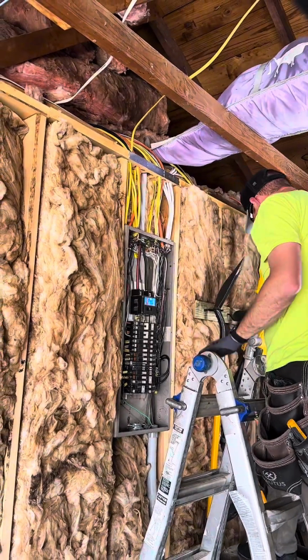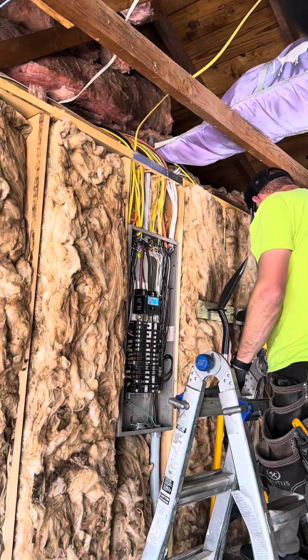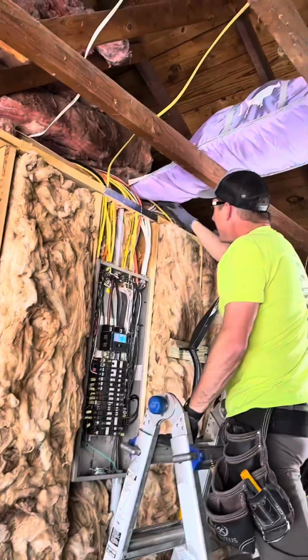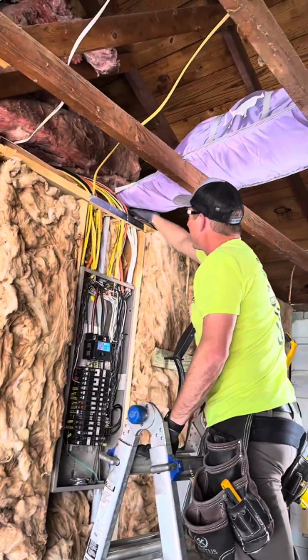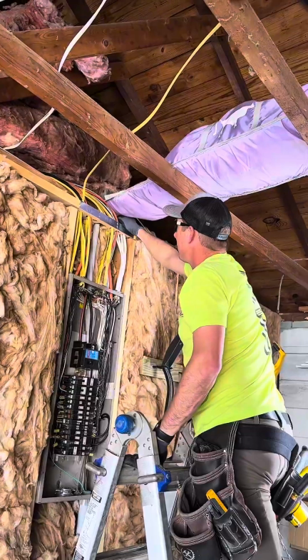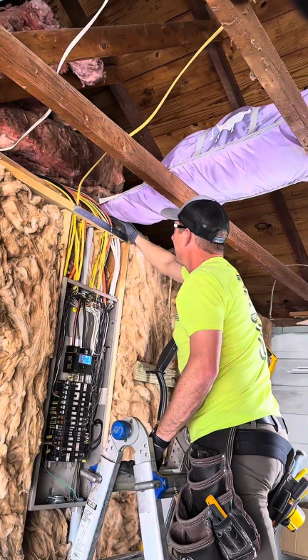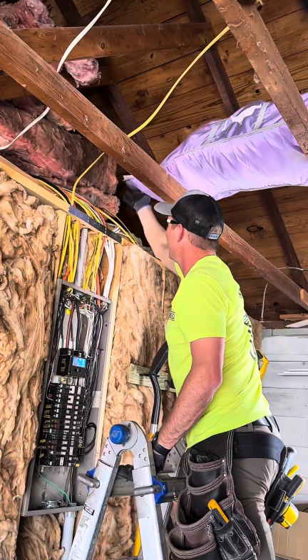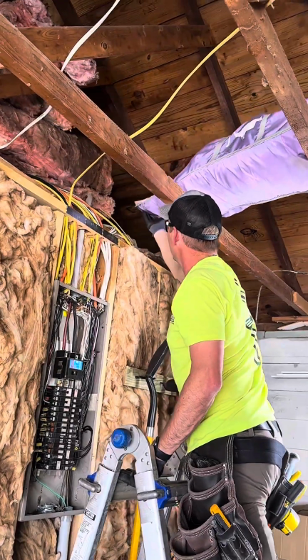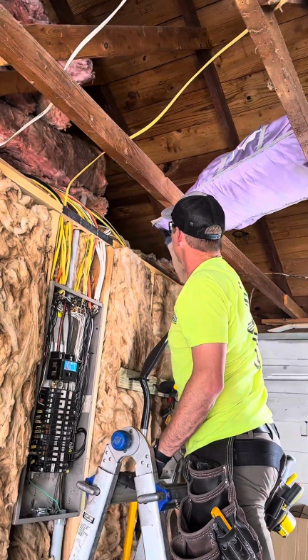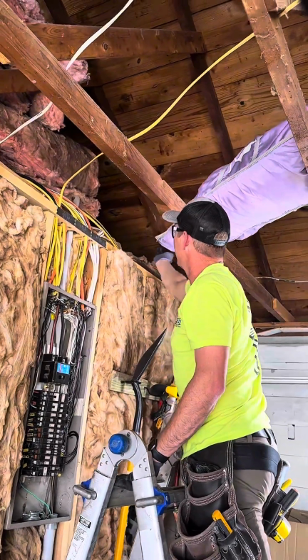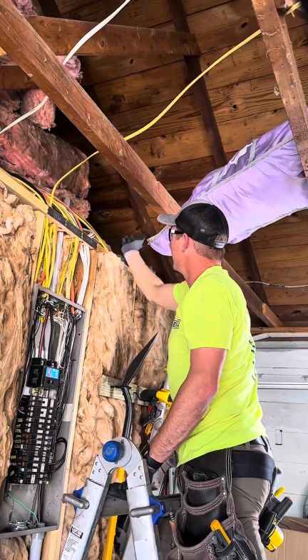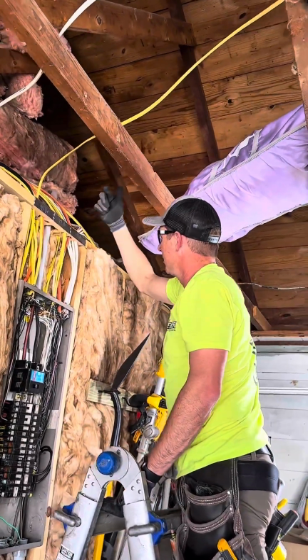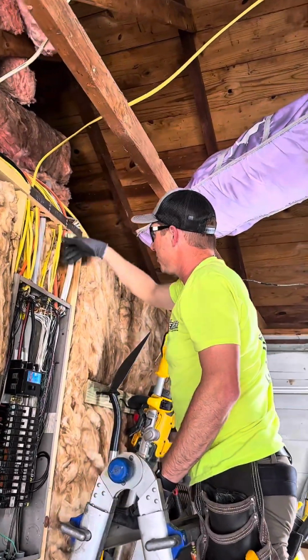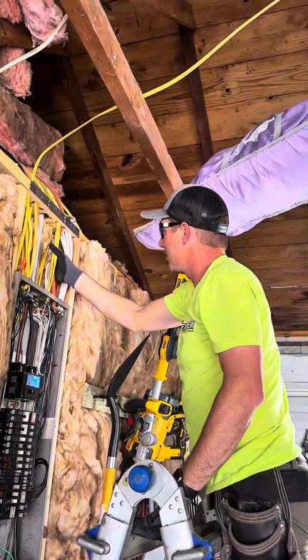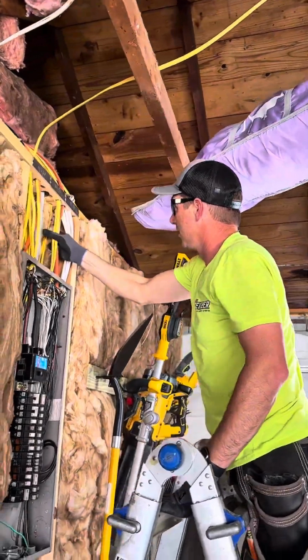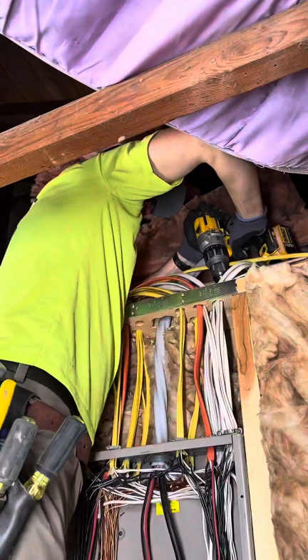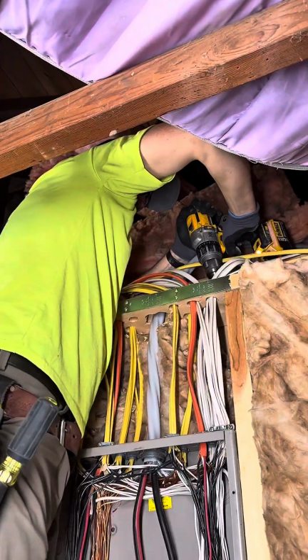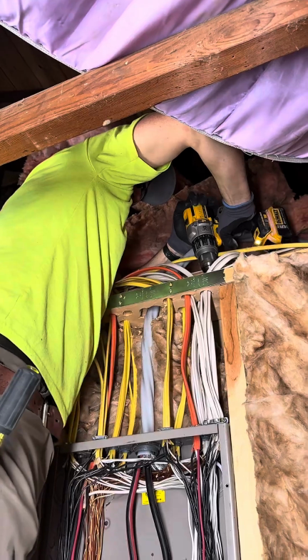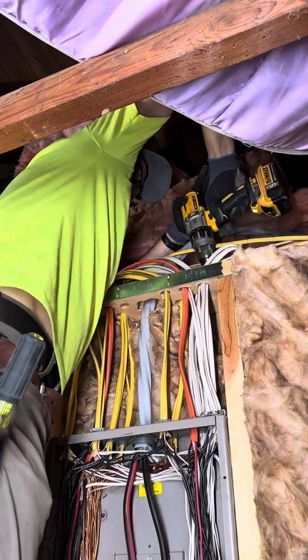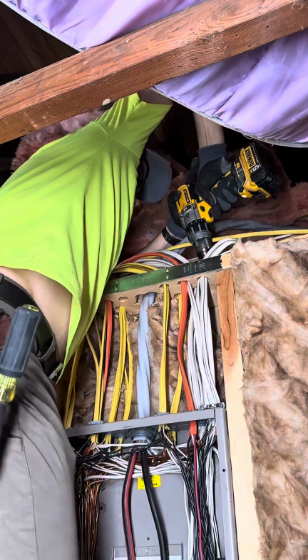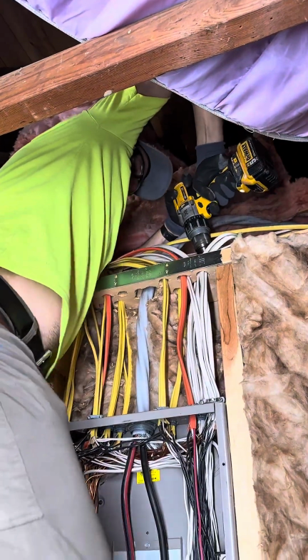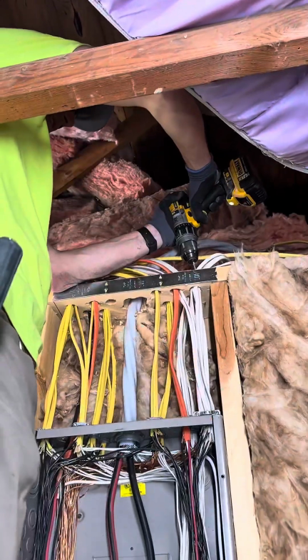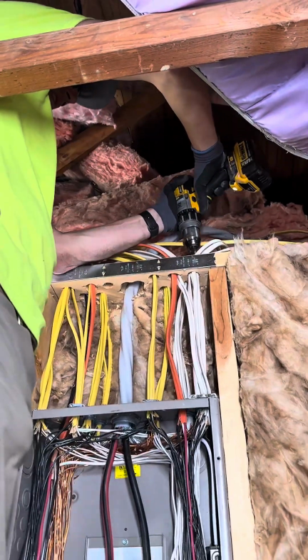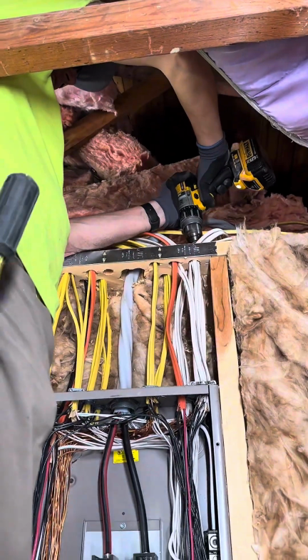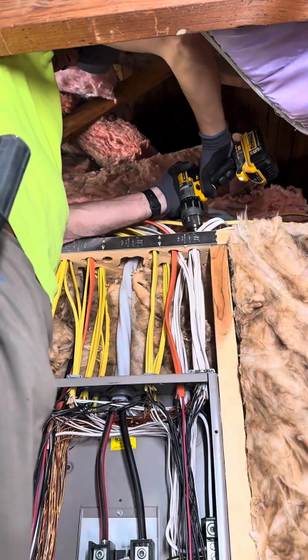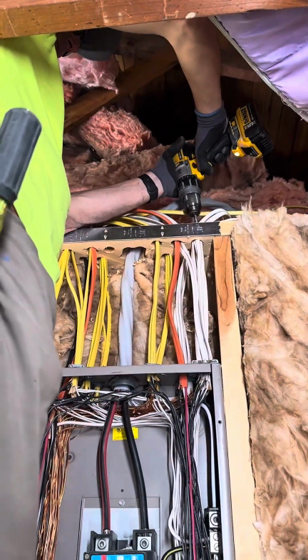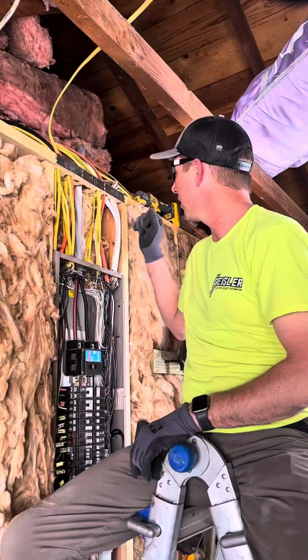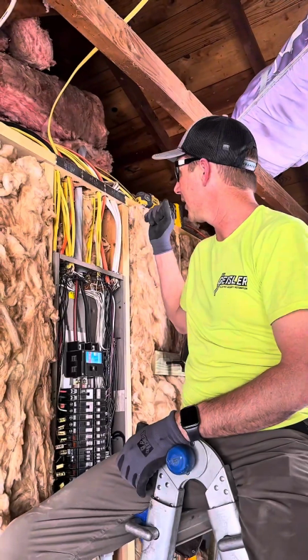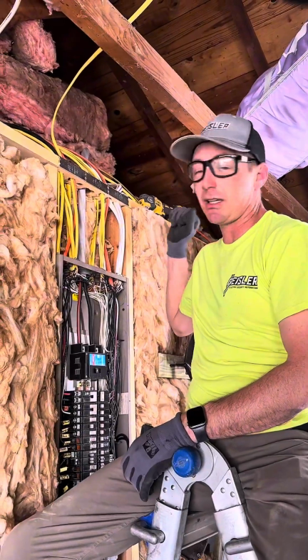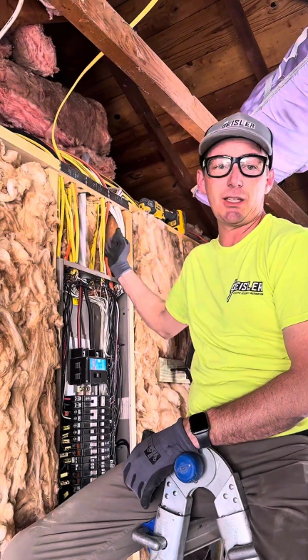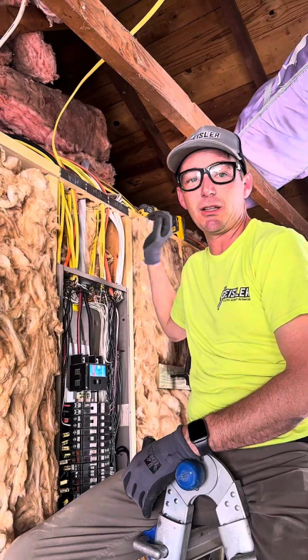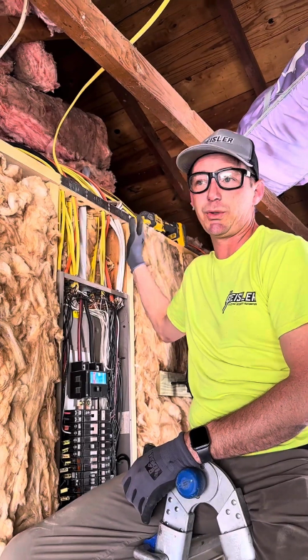Connector's in. Now I'll just drill a hole up here and then I can shoot across there. So I got the connector in and the hole drilled.